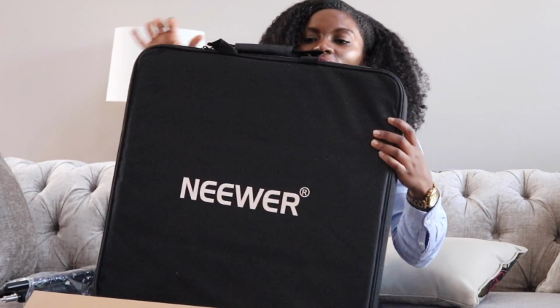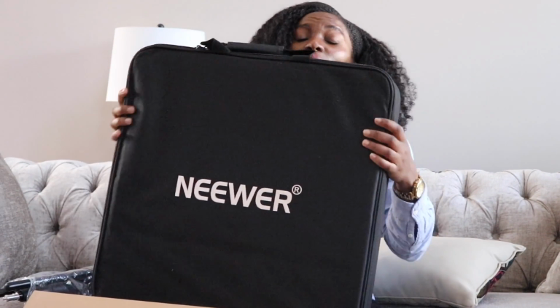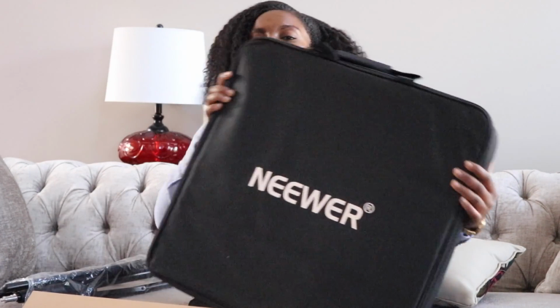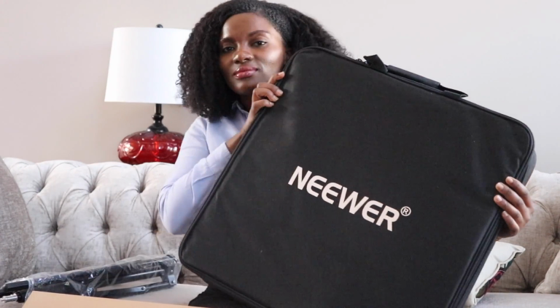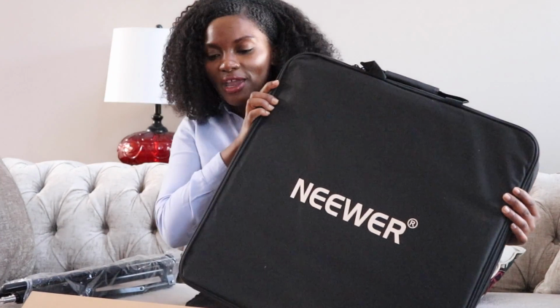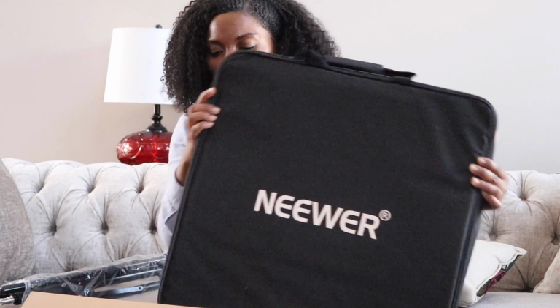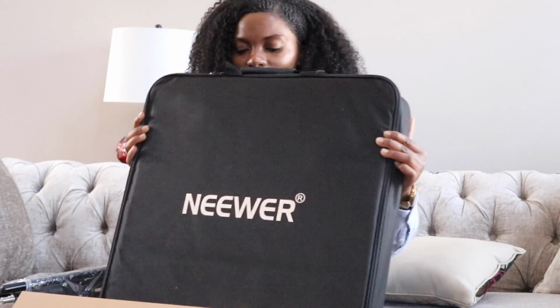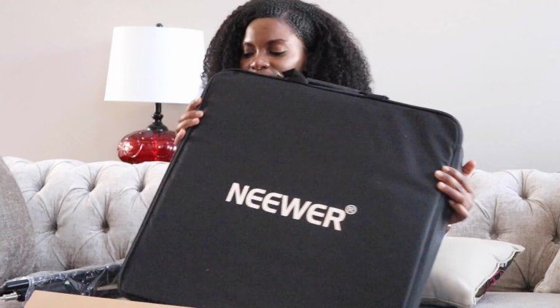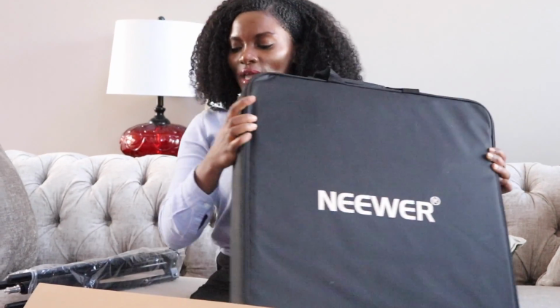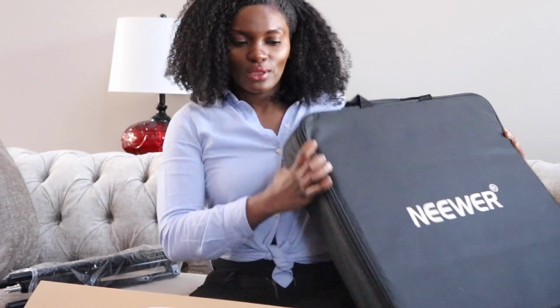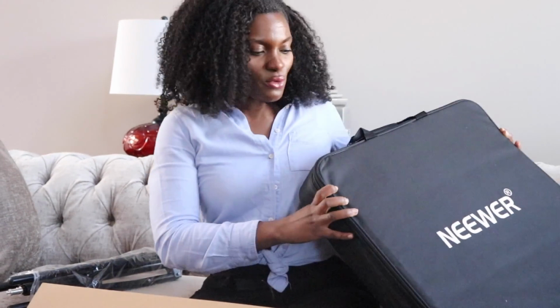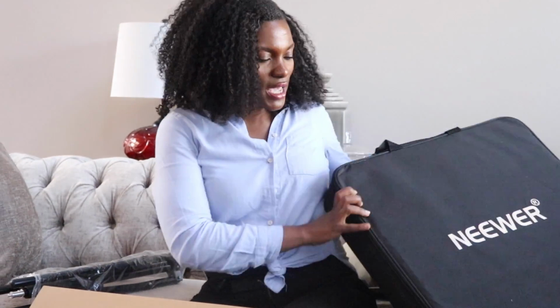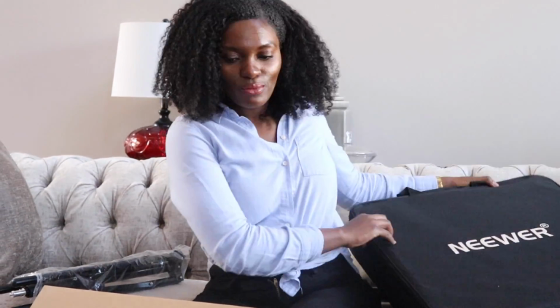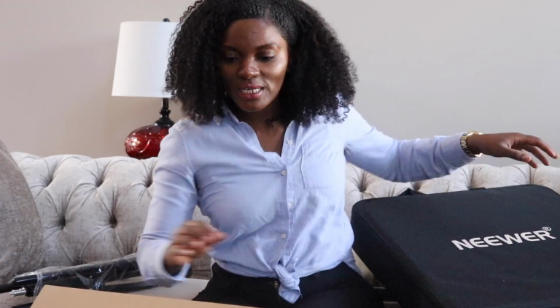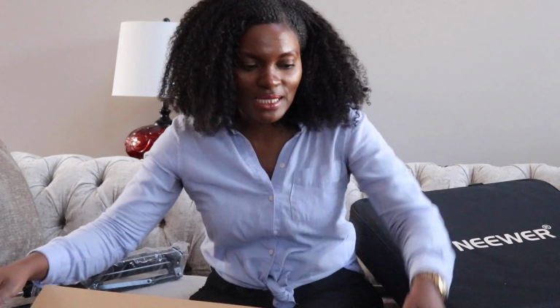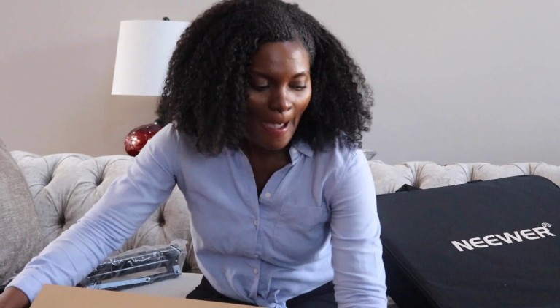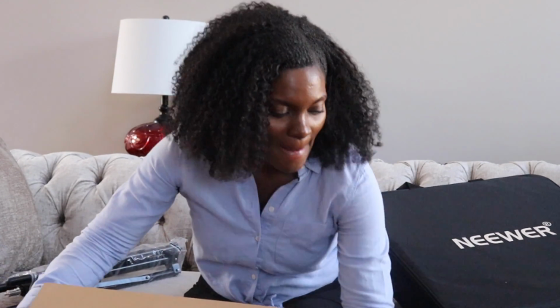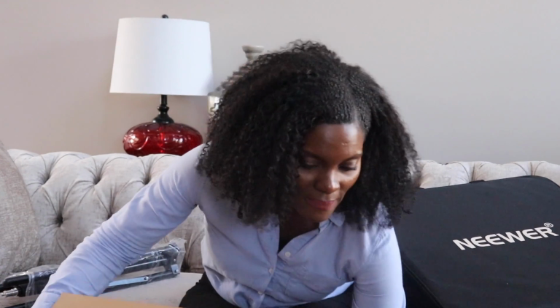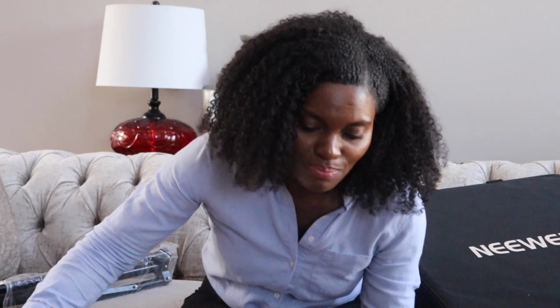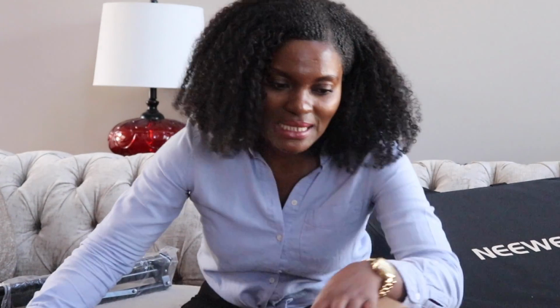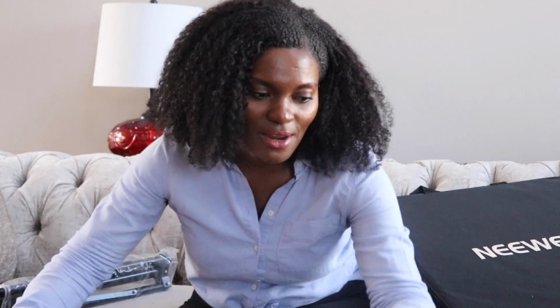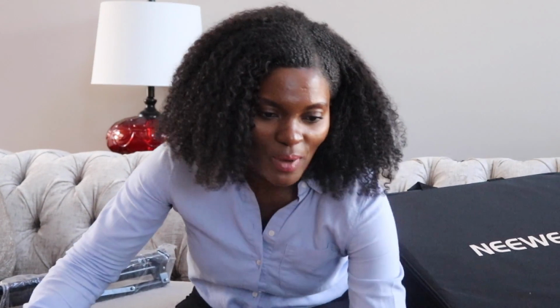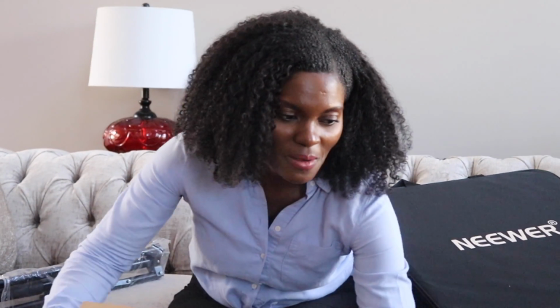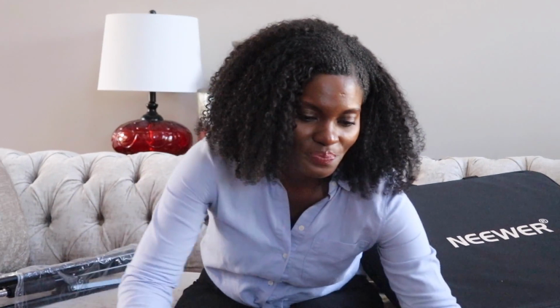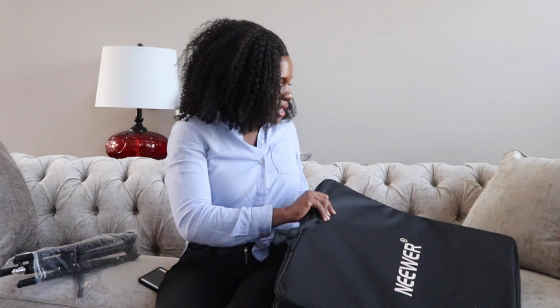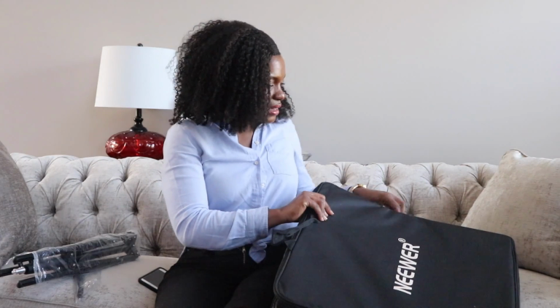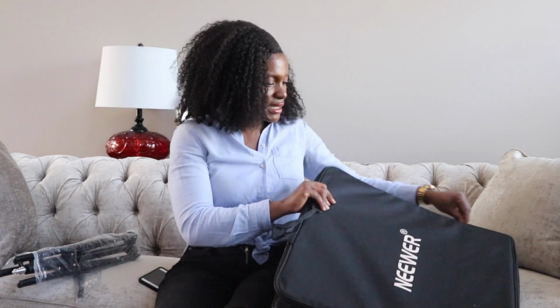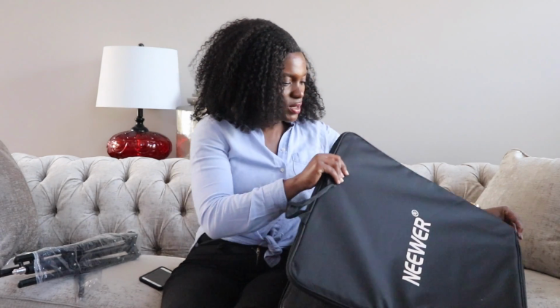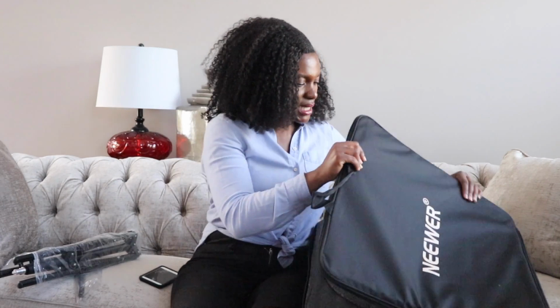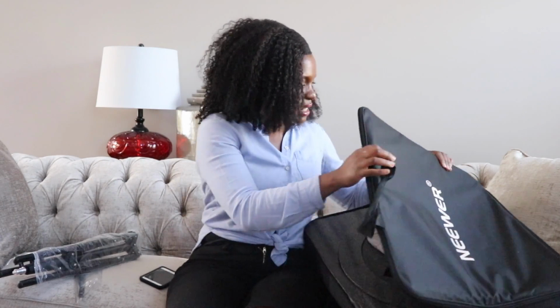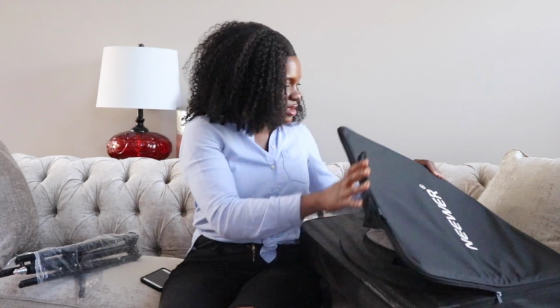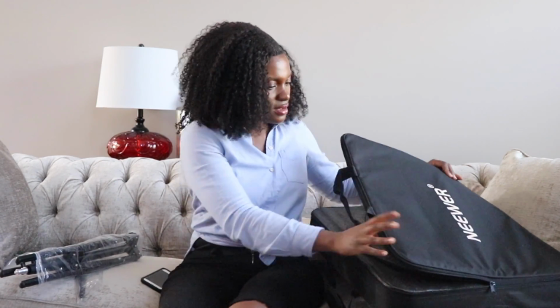Let me go ahead and move these boxes out of the way and let's see what's in here.